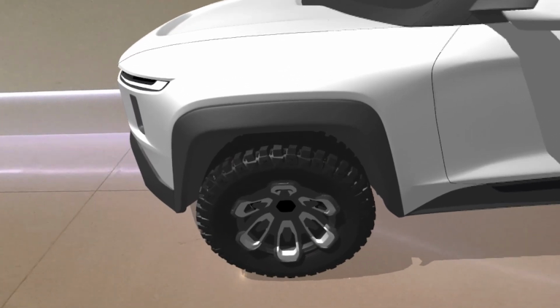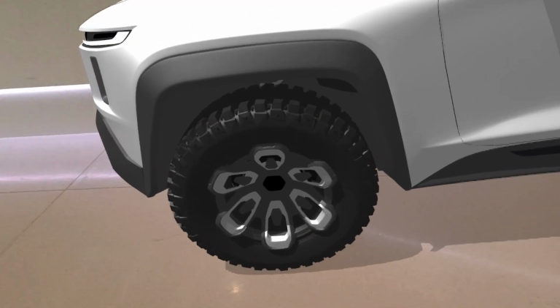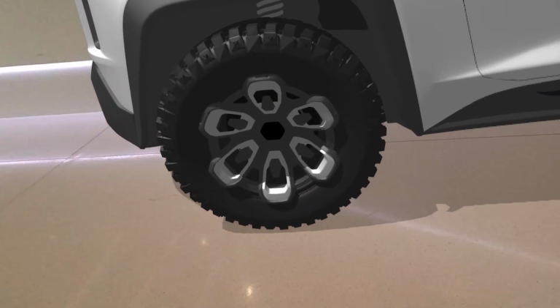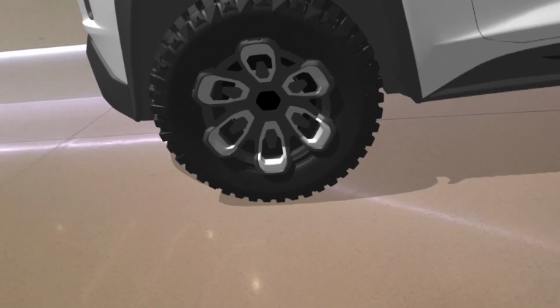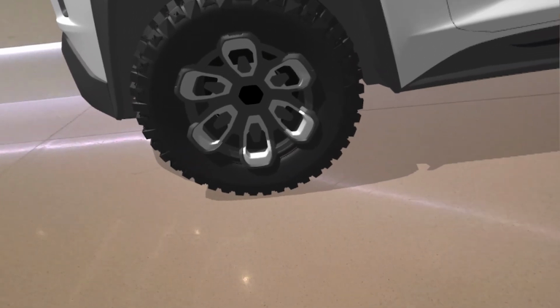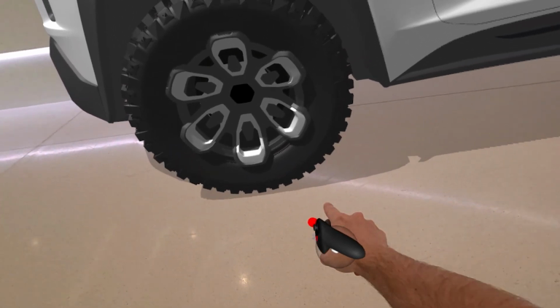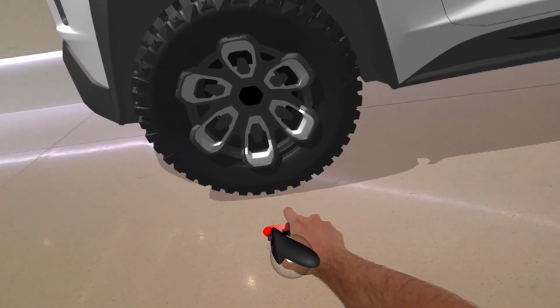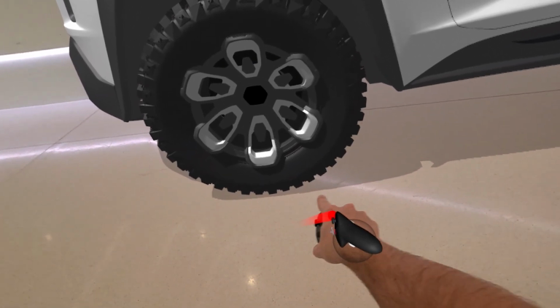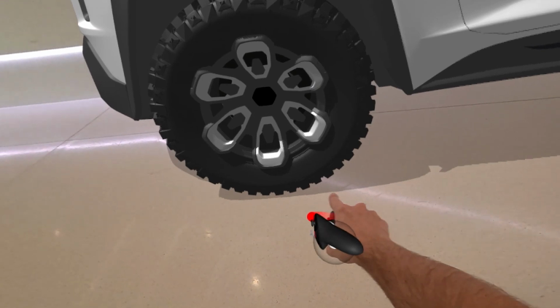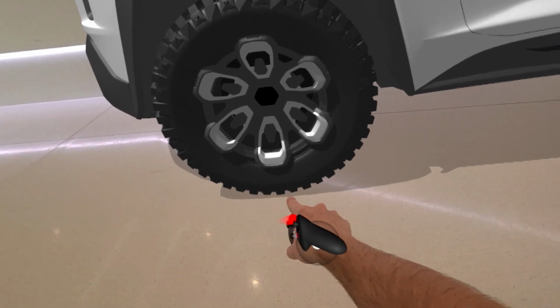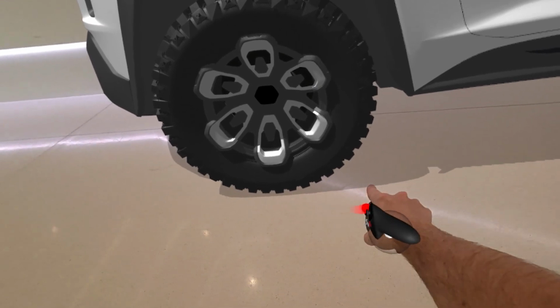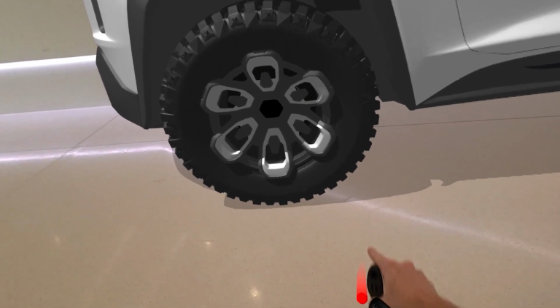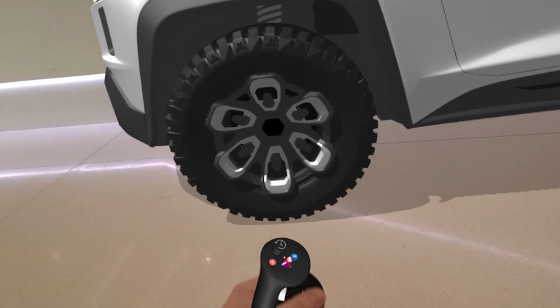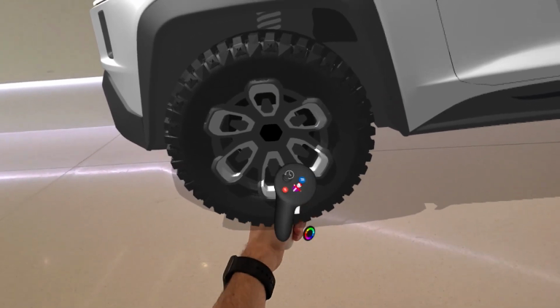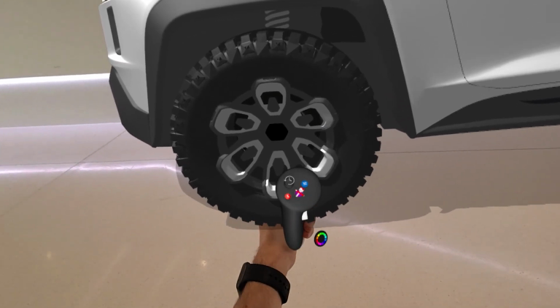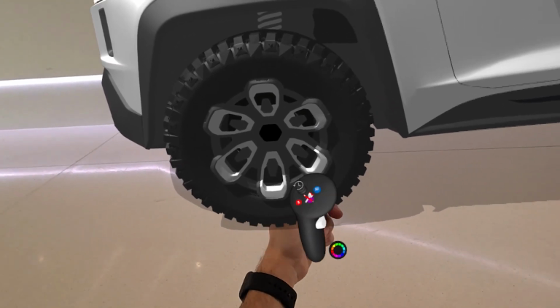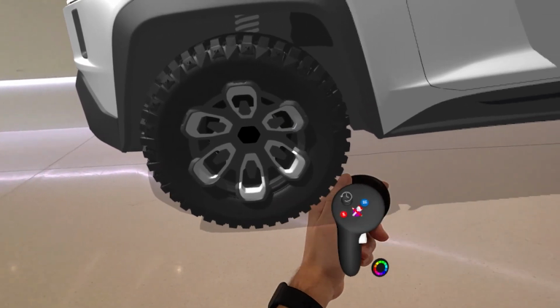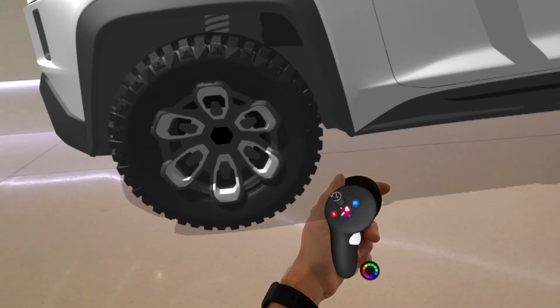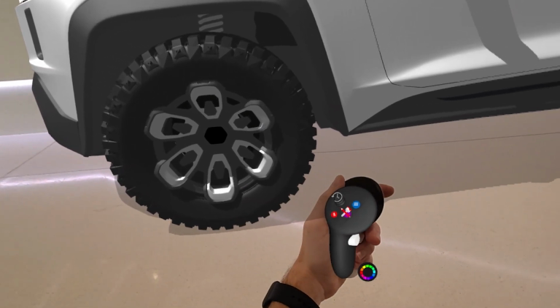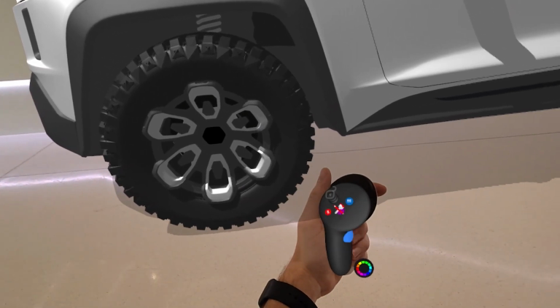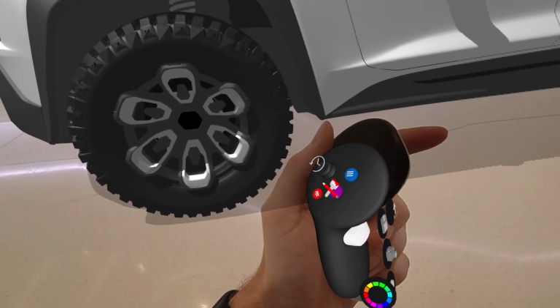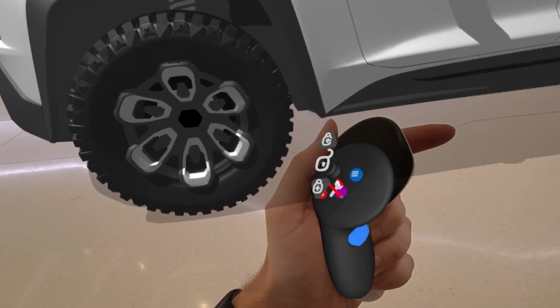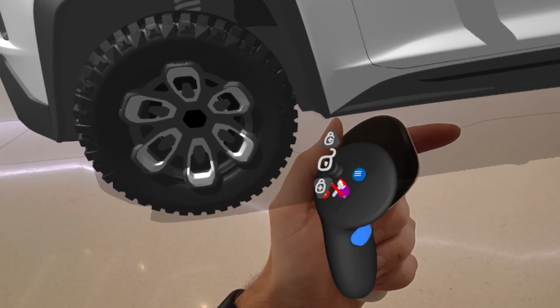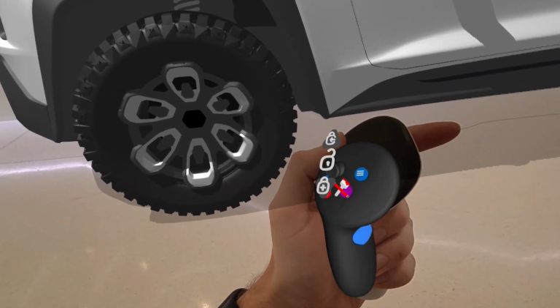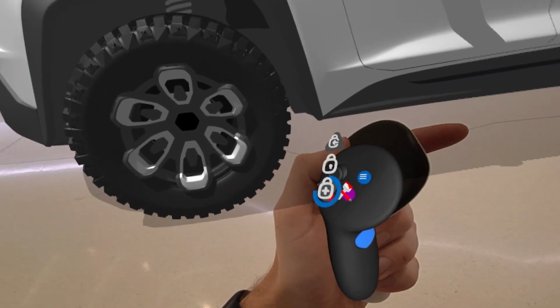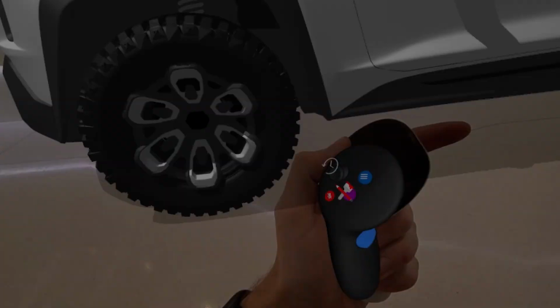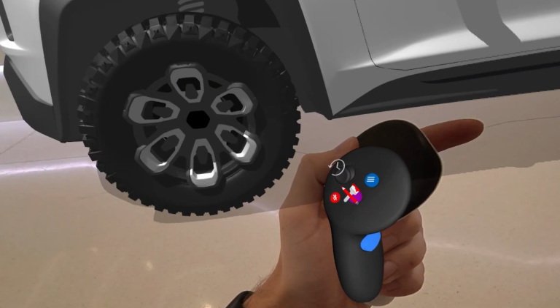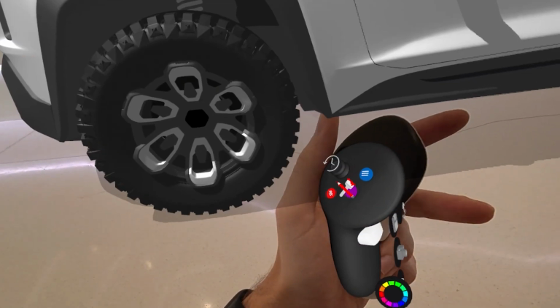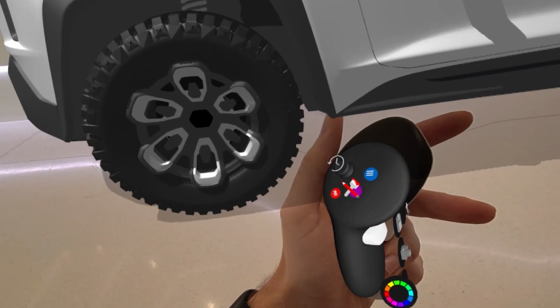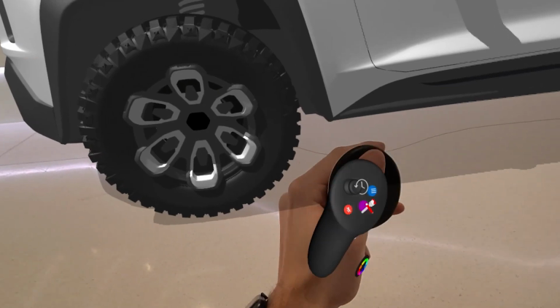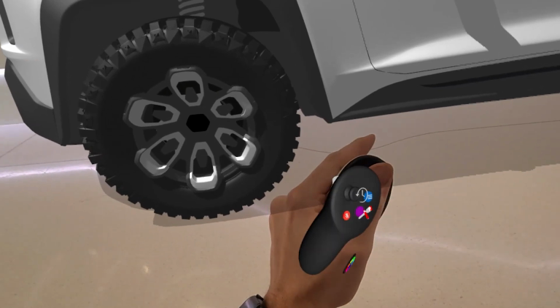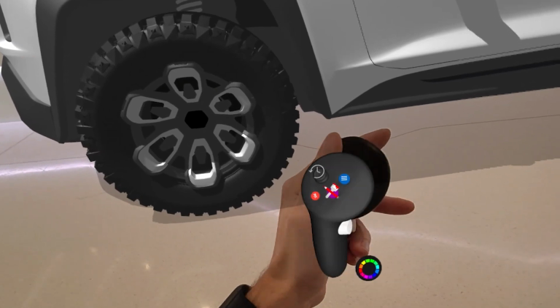Once we're in AR pass-through mode, we can line up our model to the floor by checking that shadow in the intersection of the wheel. Once we're happy with that position, we can click on that side grip button and push downward linearly on the thumbstick.